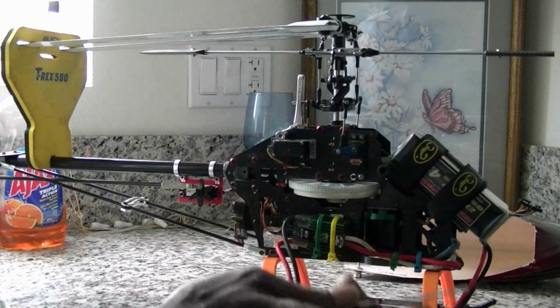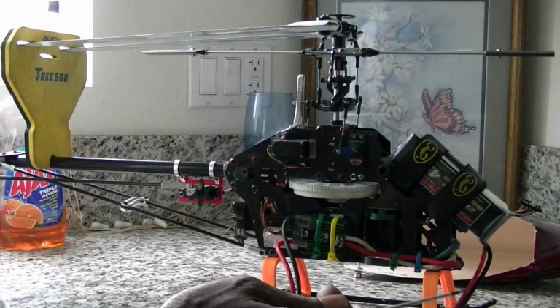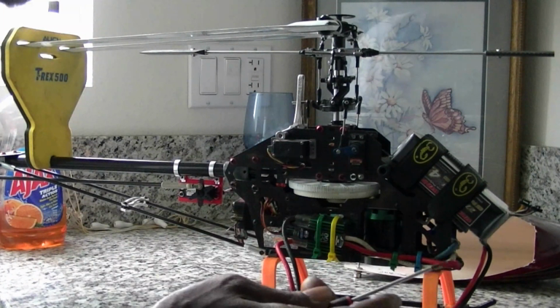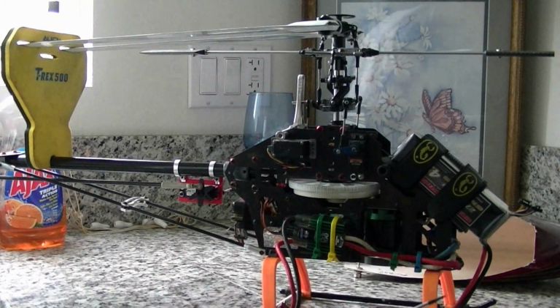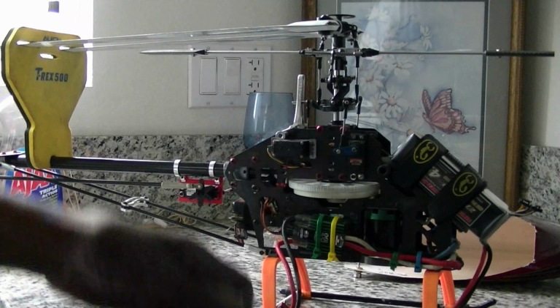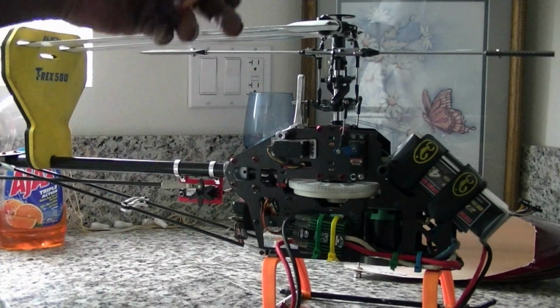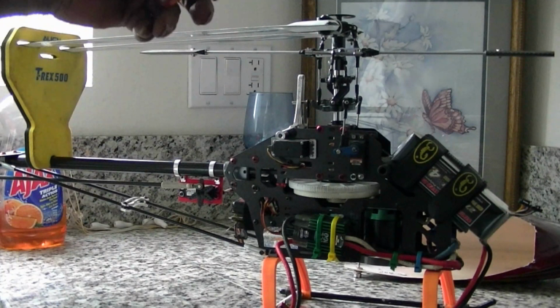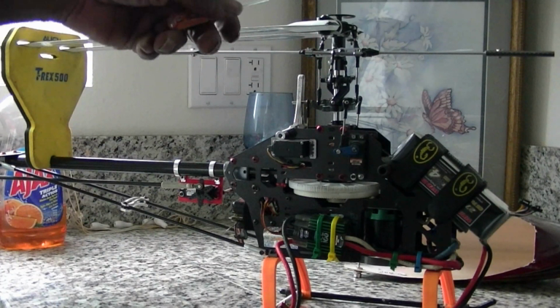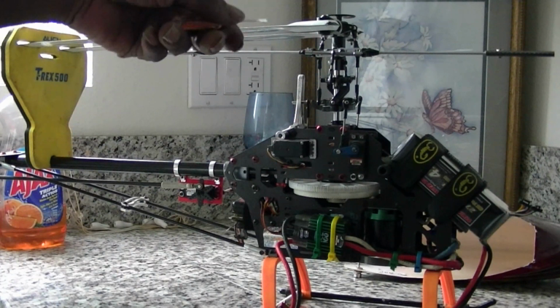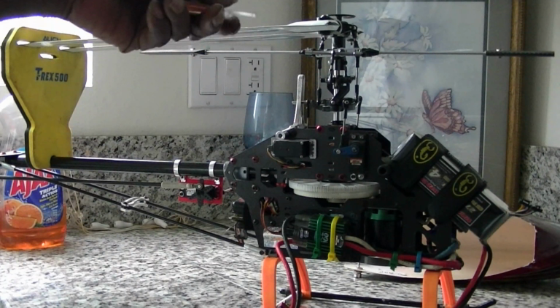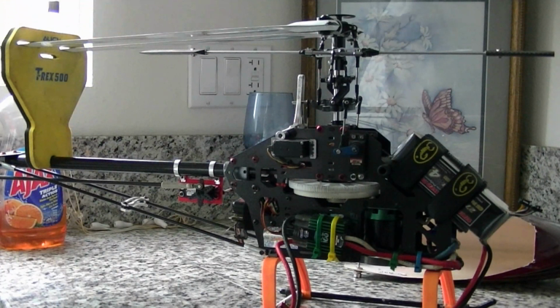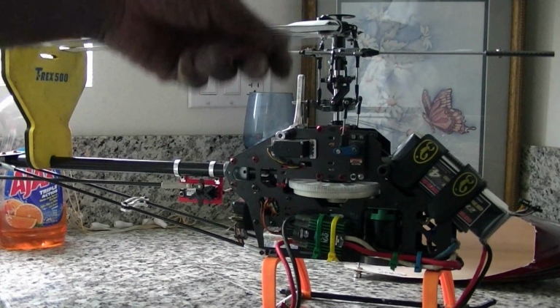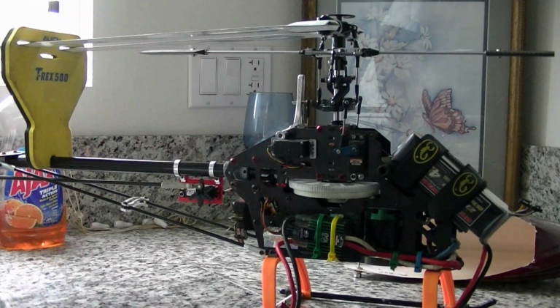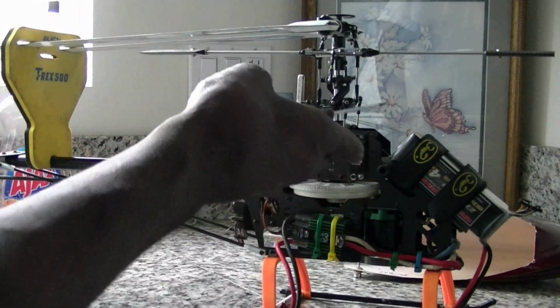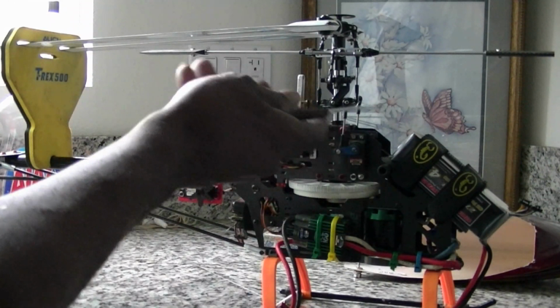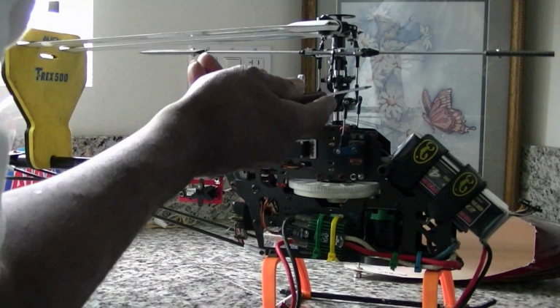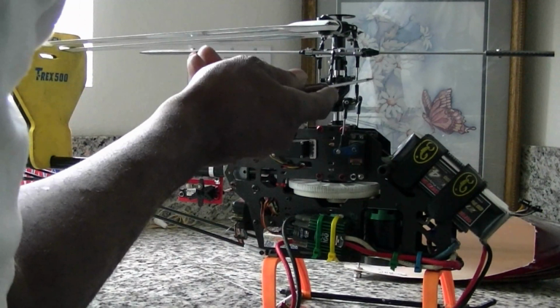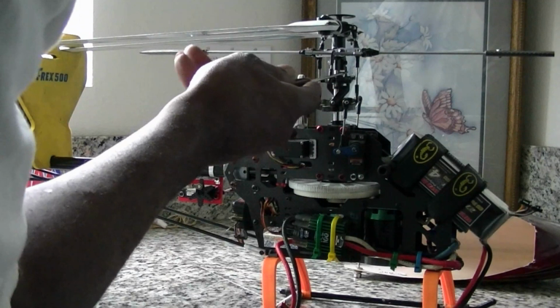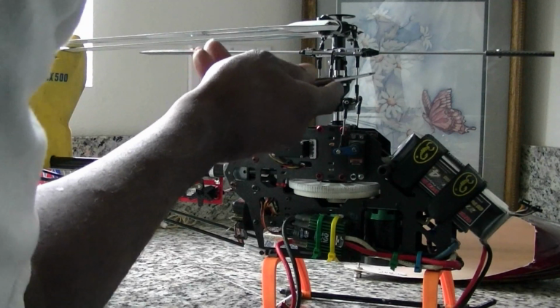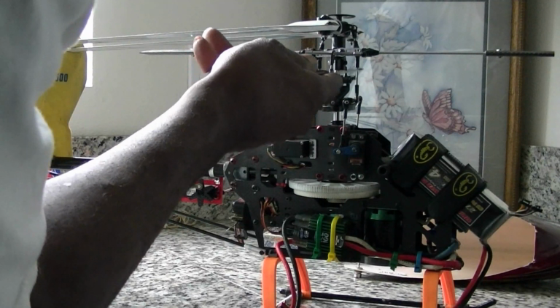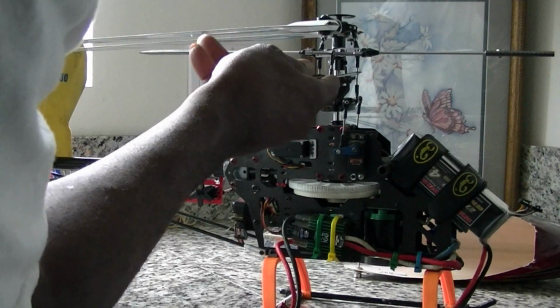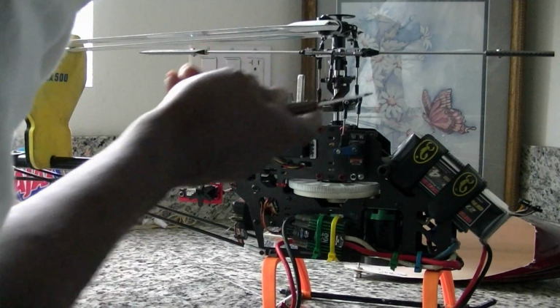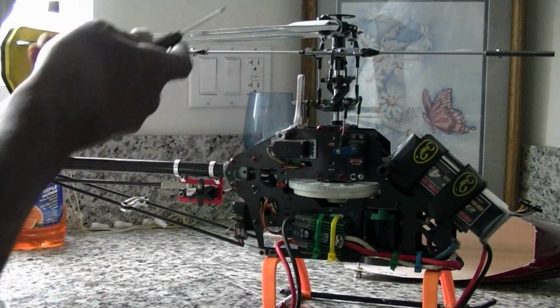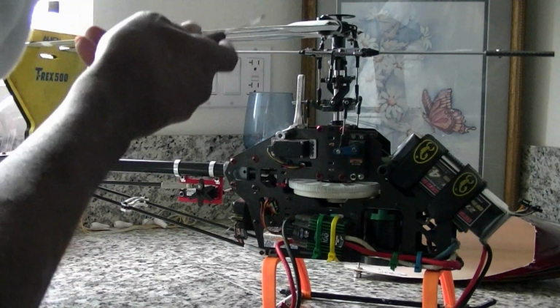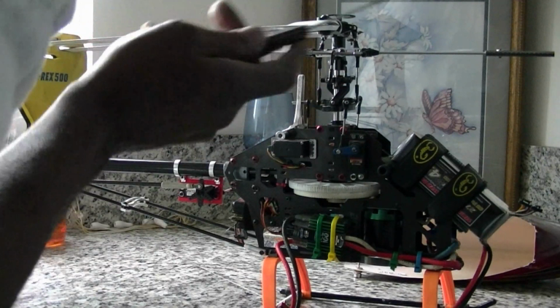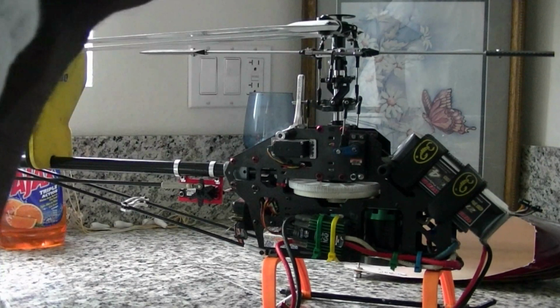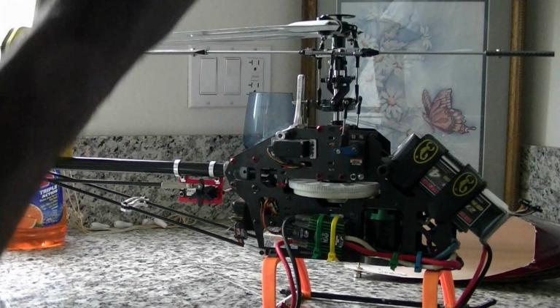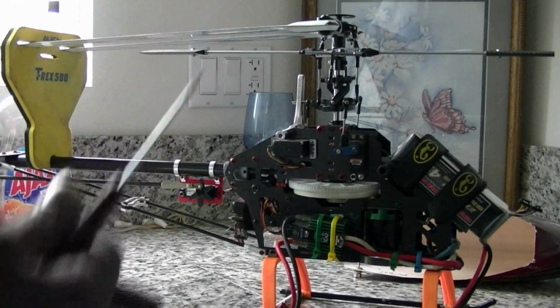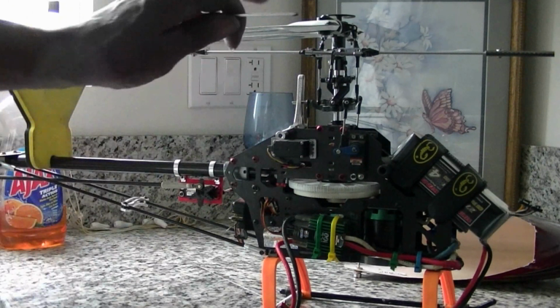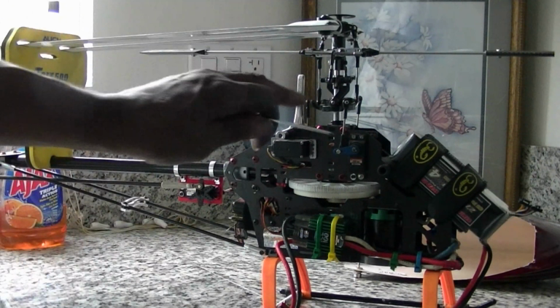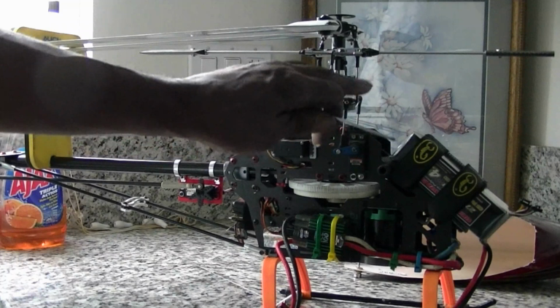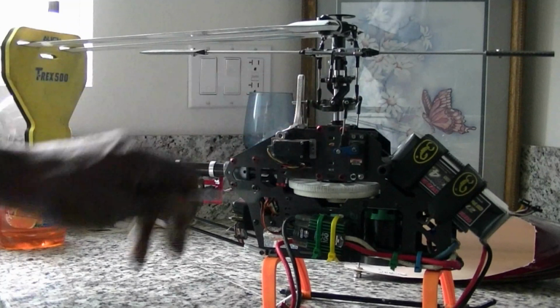Then you want to zero the pitch on your blades. By adjusting these linkages right here with a pitch gauge, you'll set both blades to zero pitch.